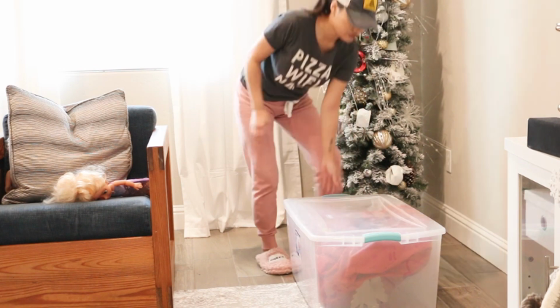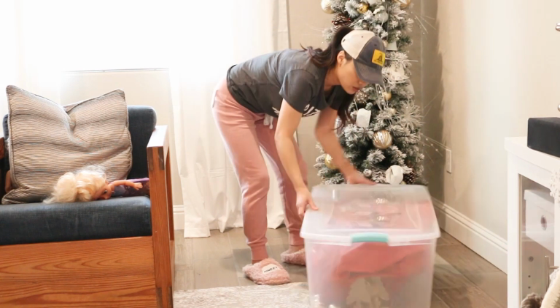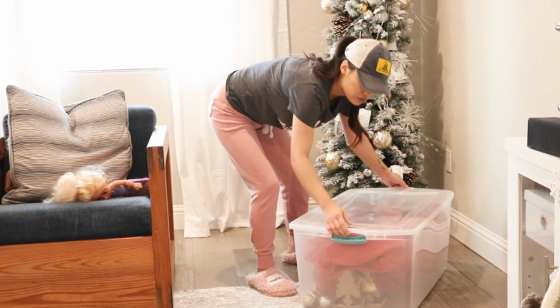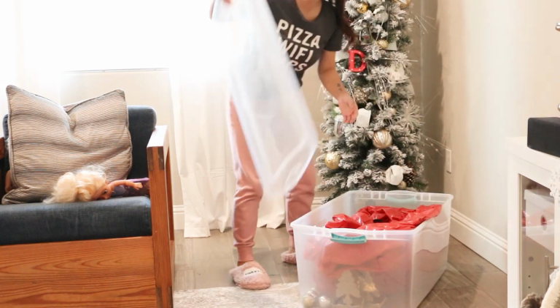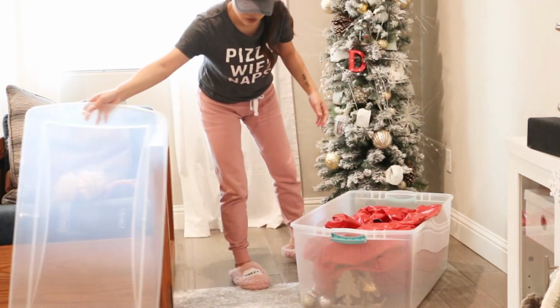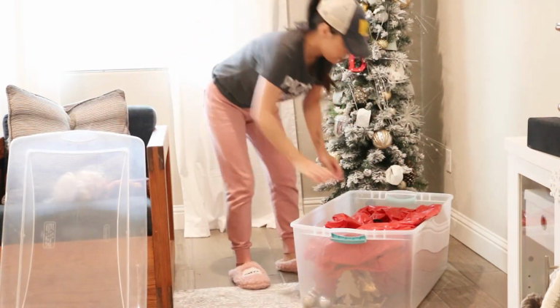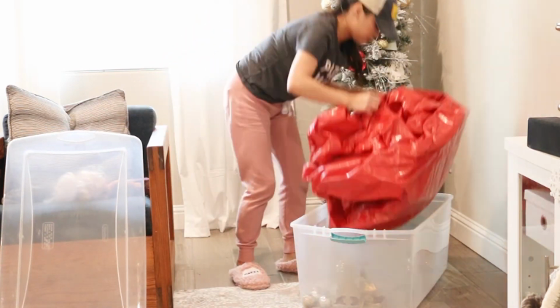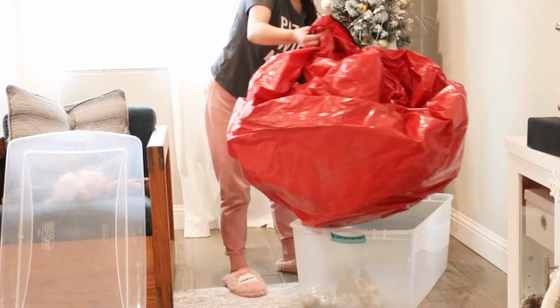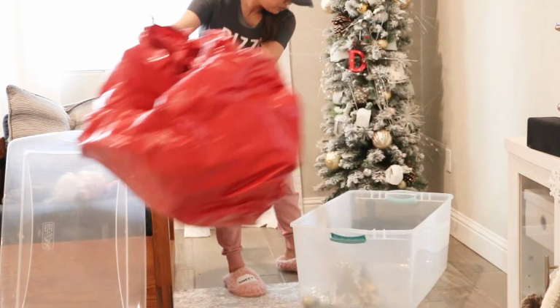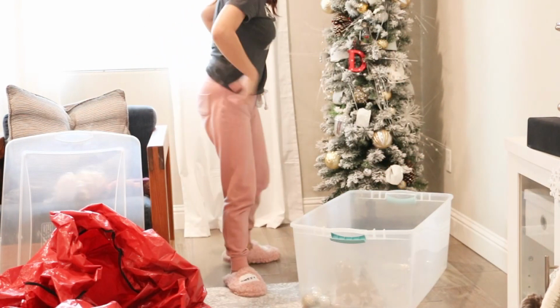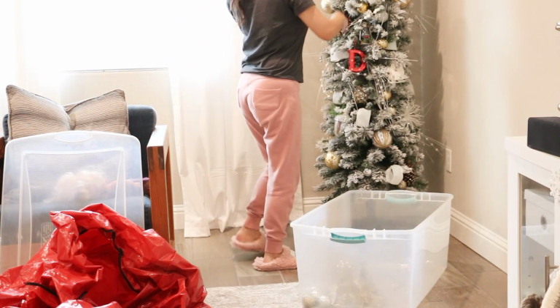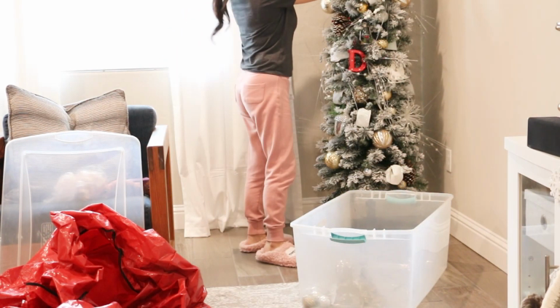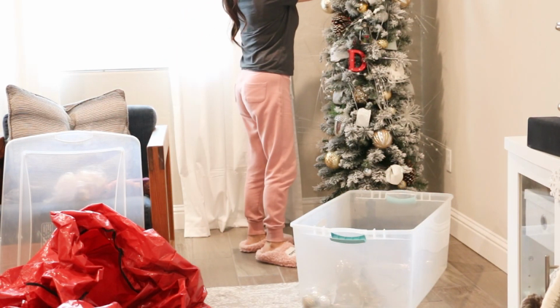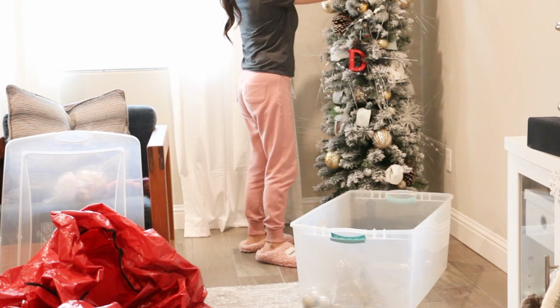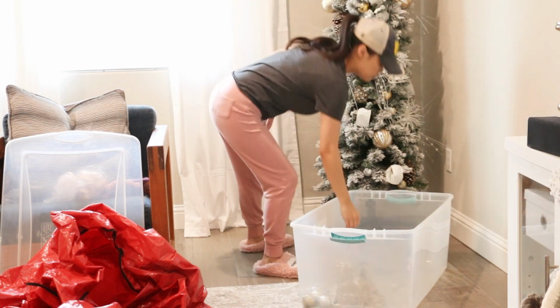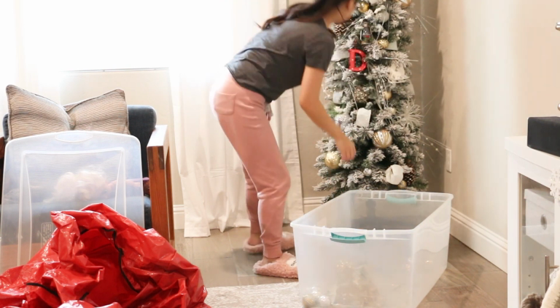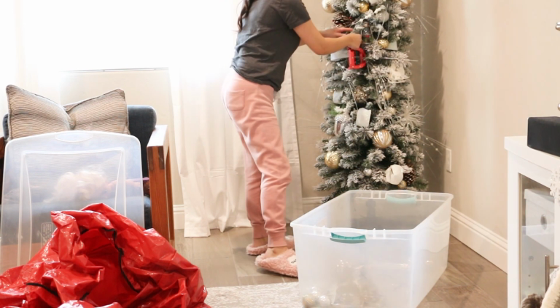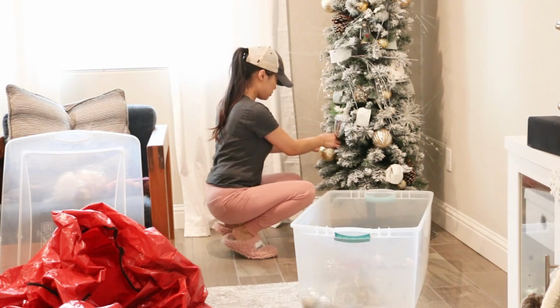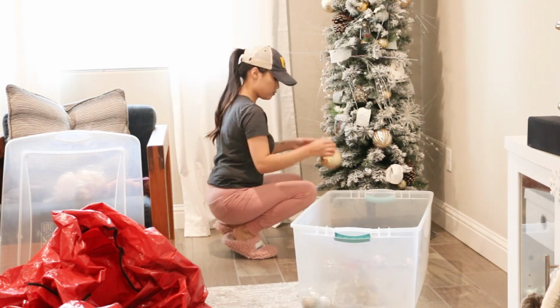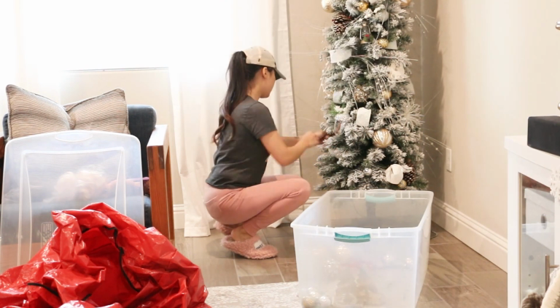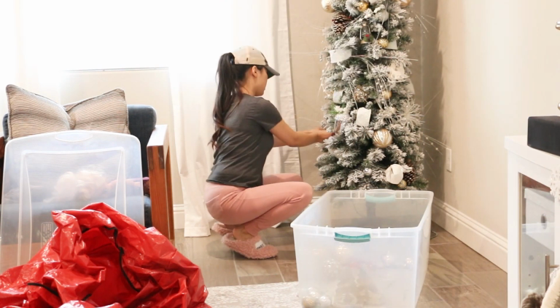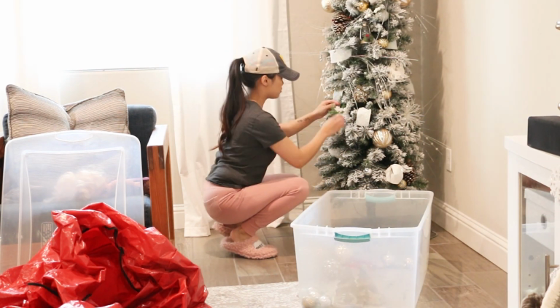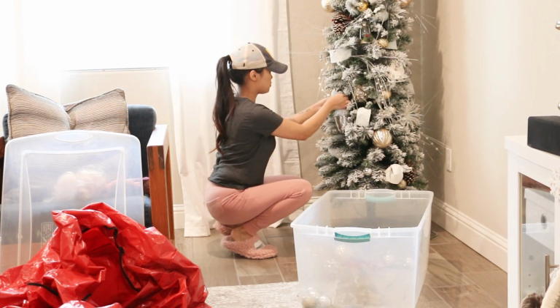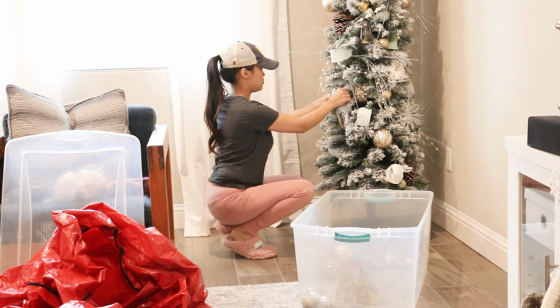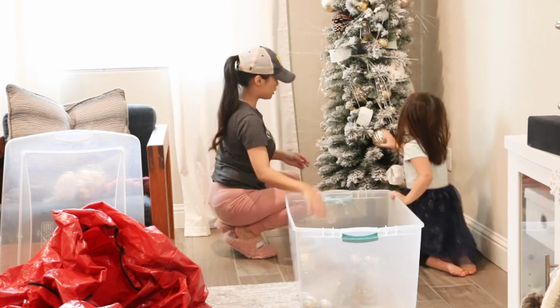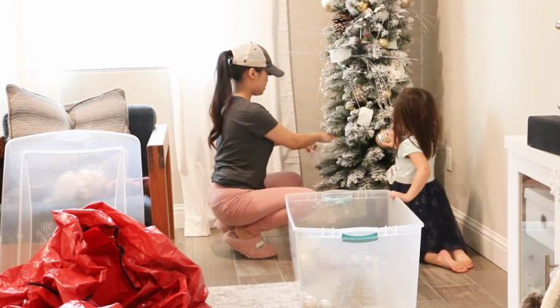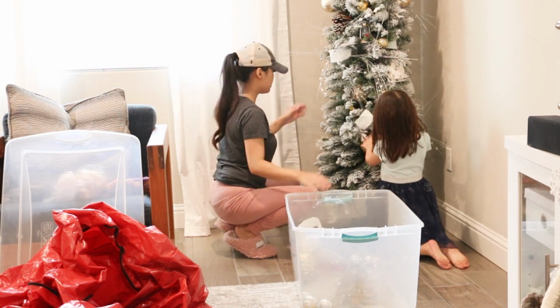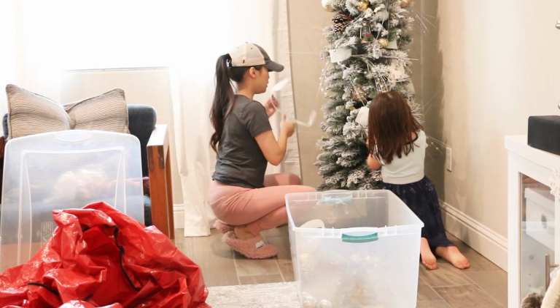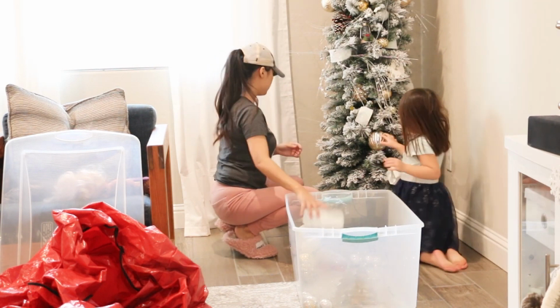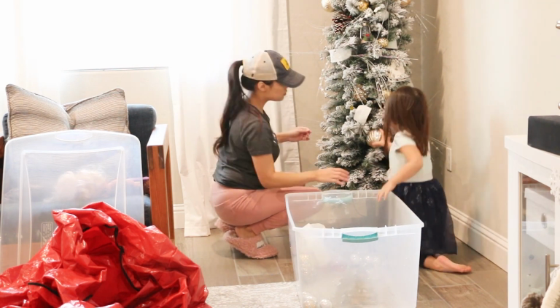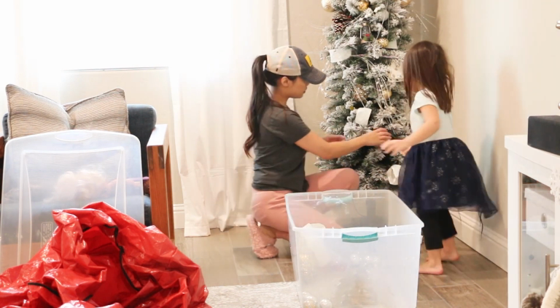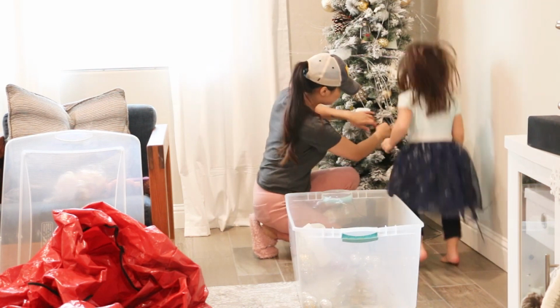Finally, I'm getting the Christmas tree taken down — it is about time! This wasn't too difficult though since the tree was quite small. I absolutely love this tree; it's super cute and I just love it.